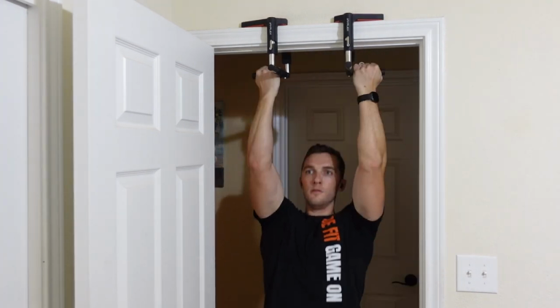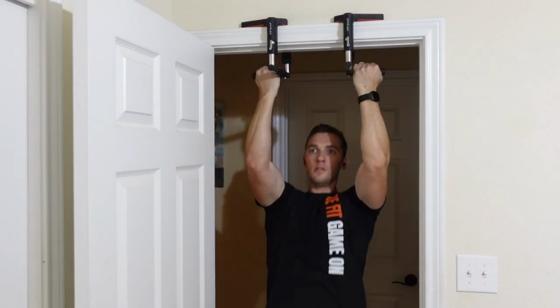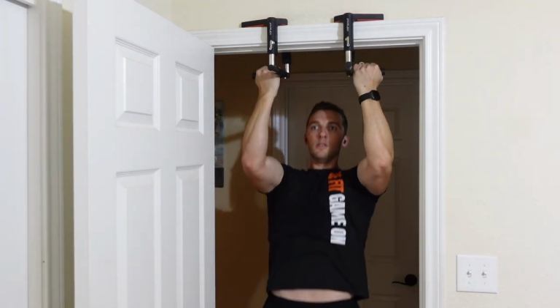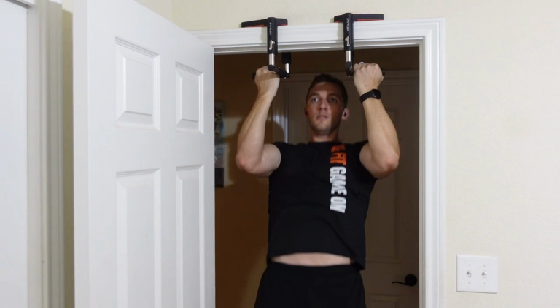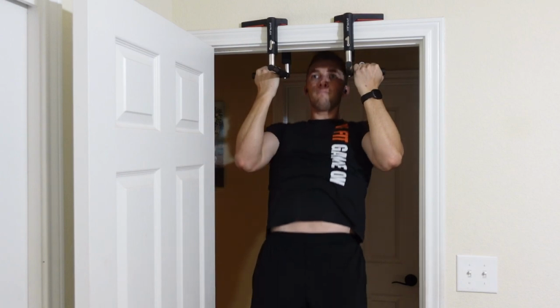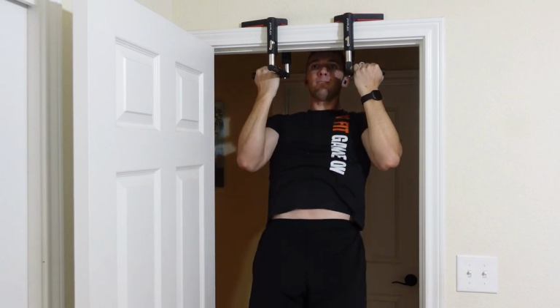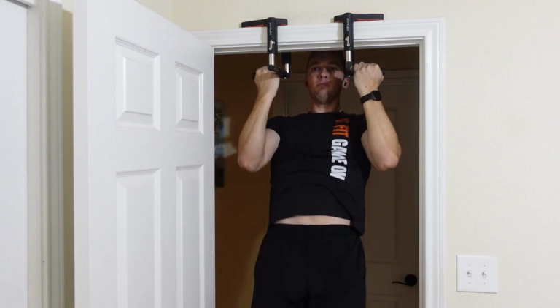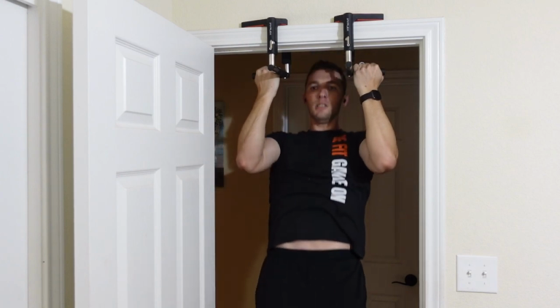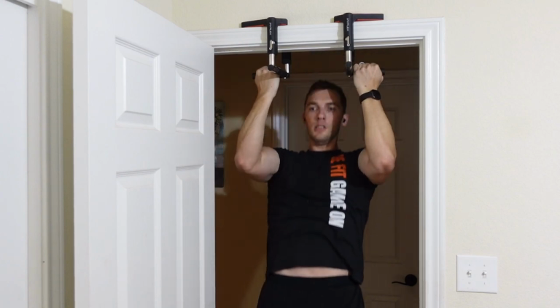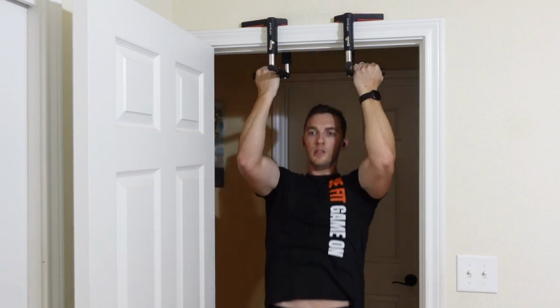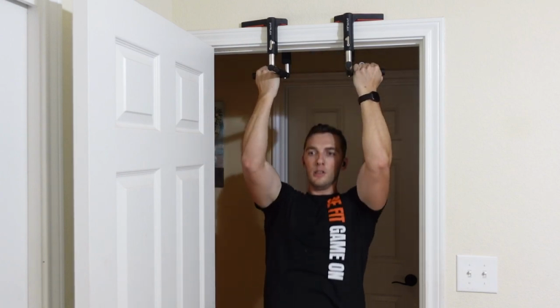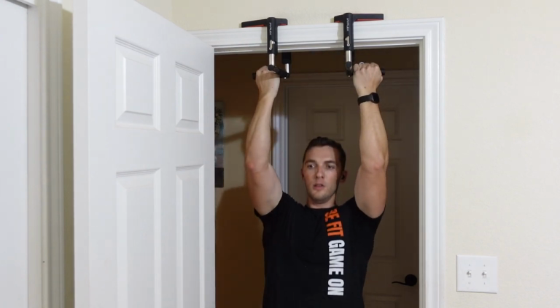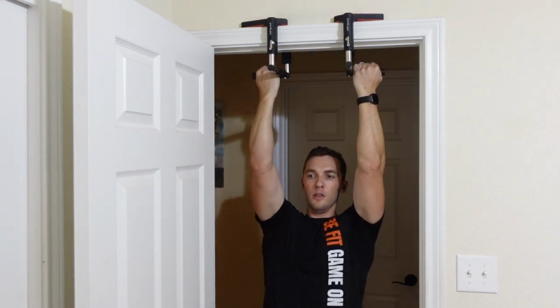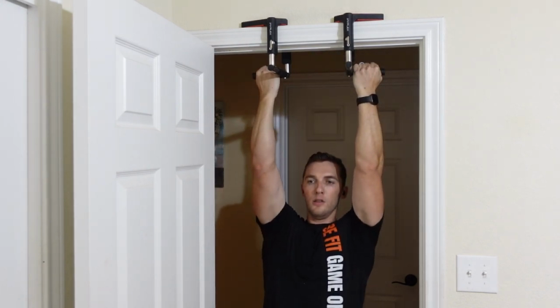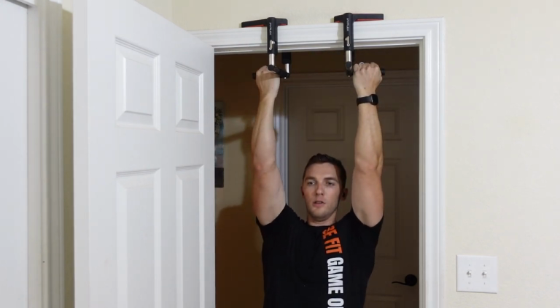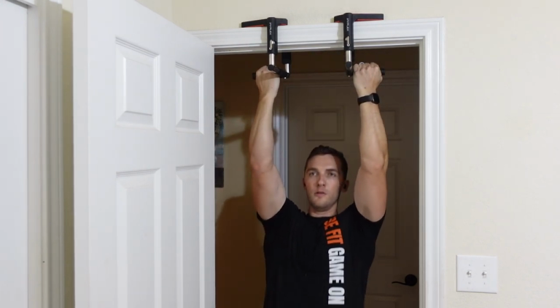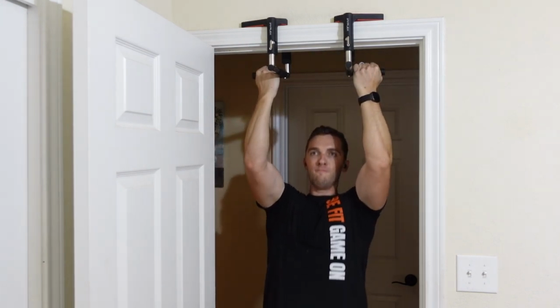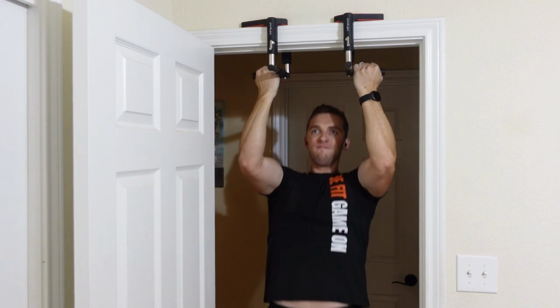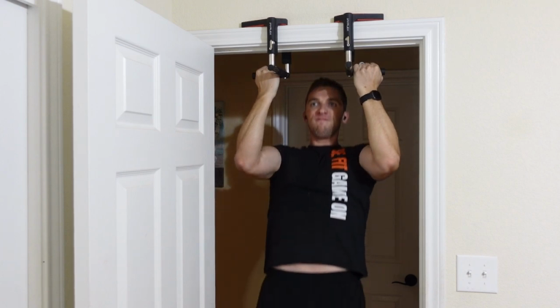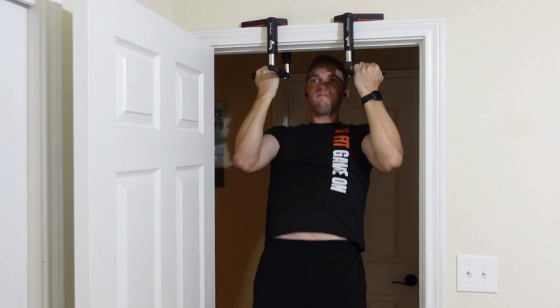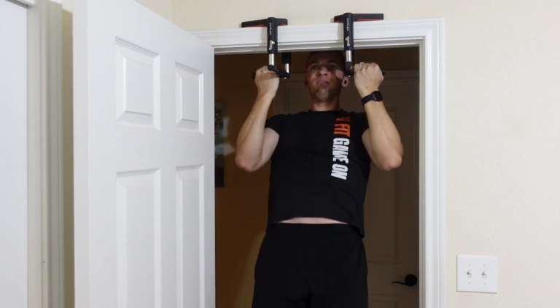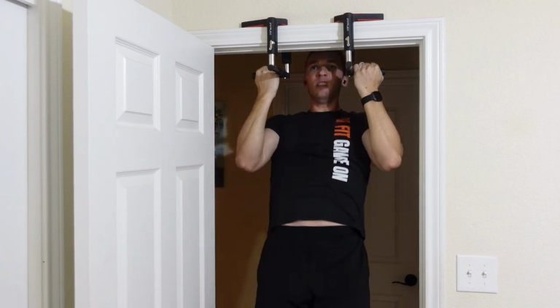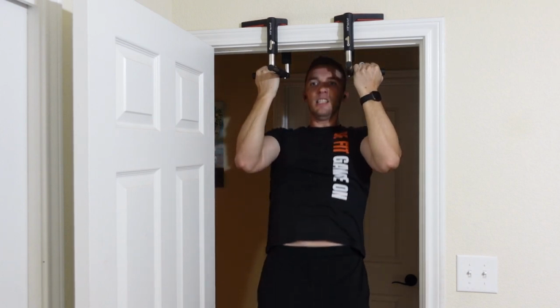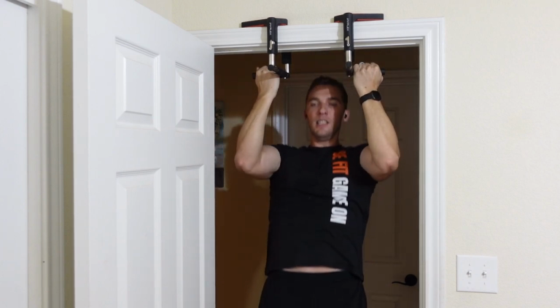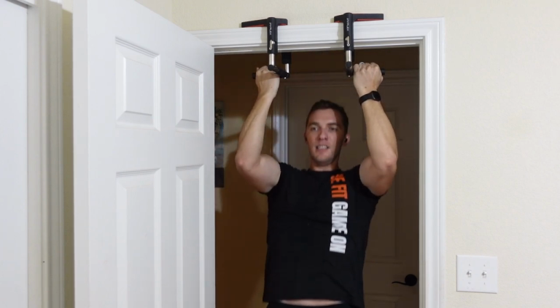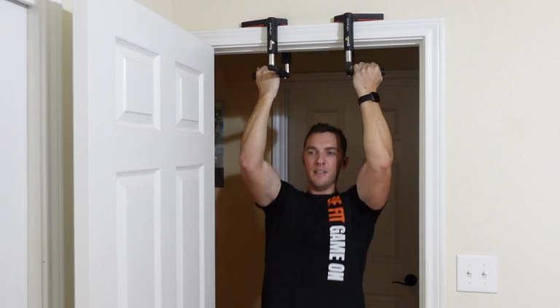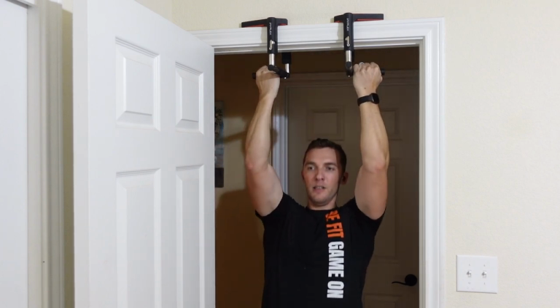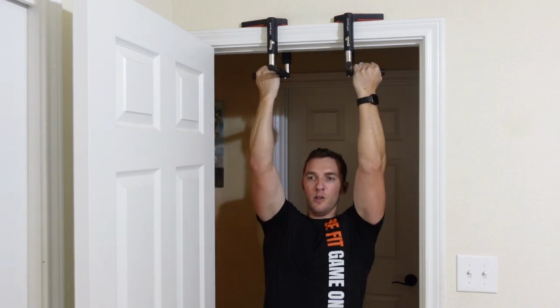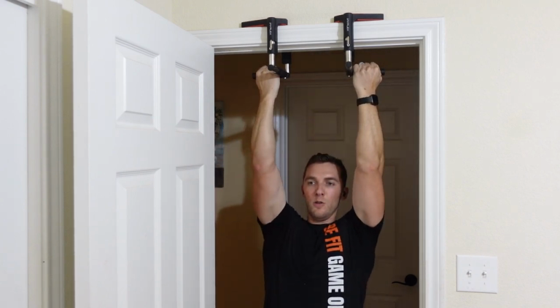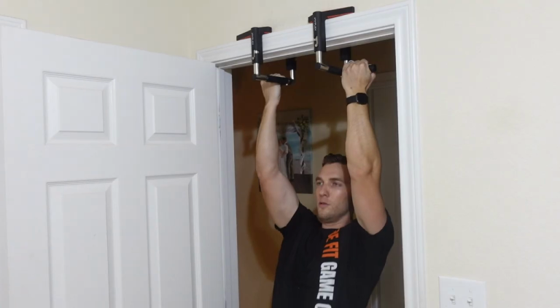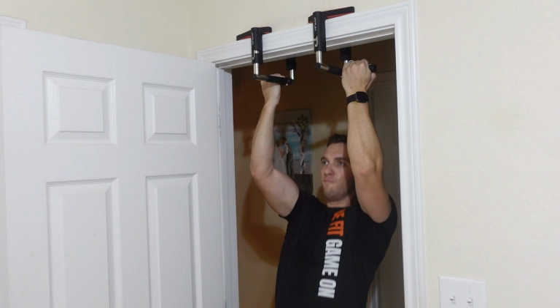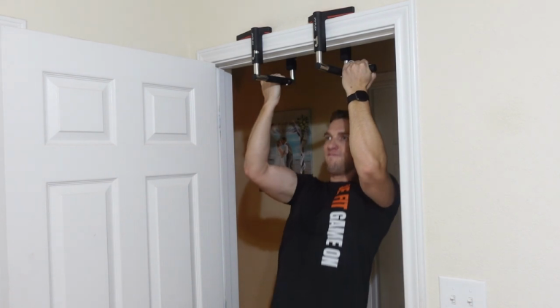Just make sure if you go this route that you test out your door frame's integrity first — you don't want it breaking and crashing to the ground. For me, it holds me just perfectly fine.